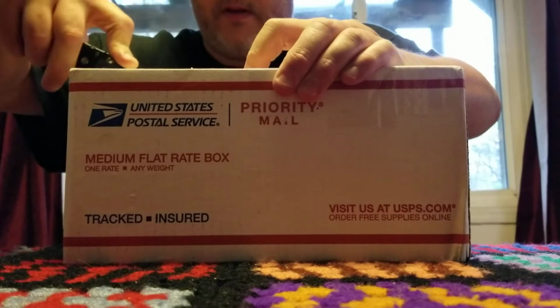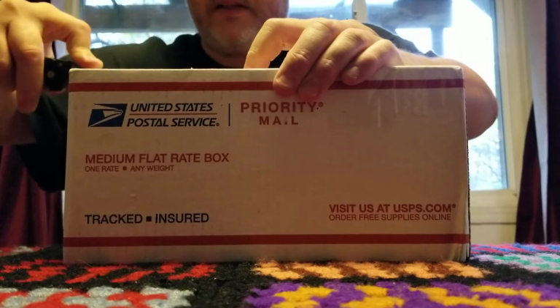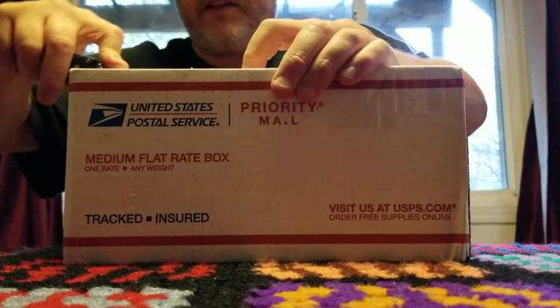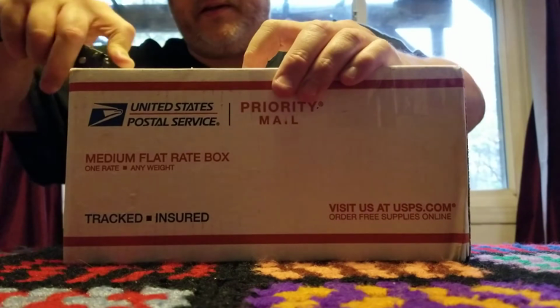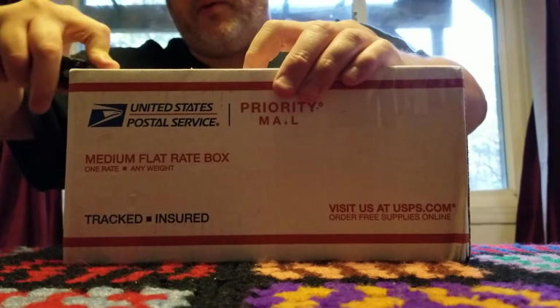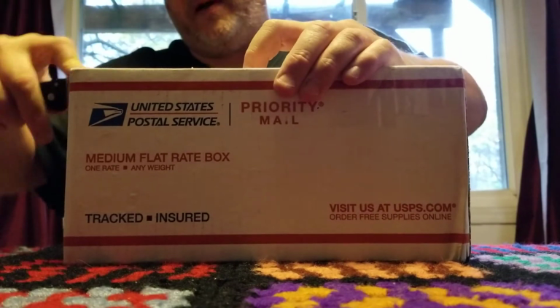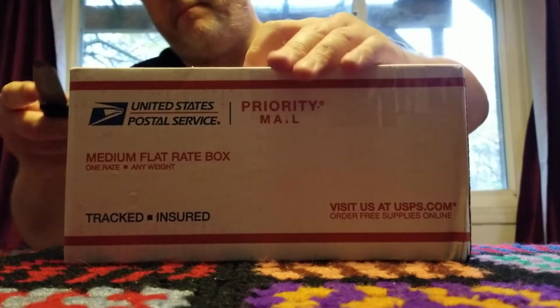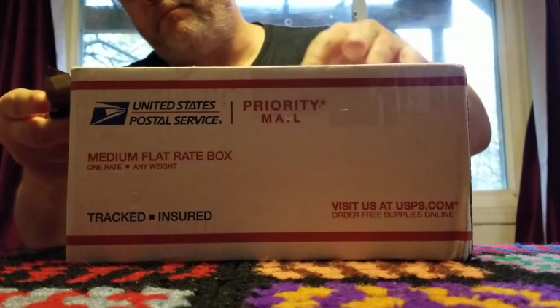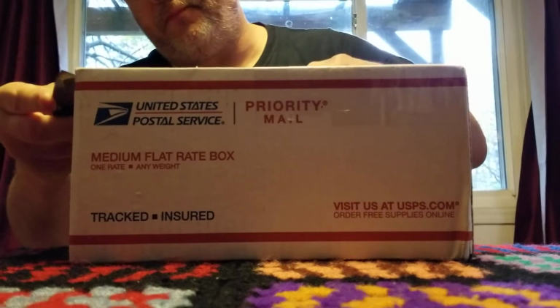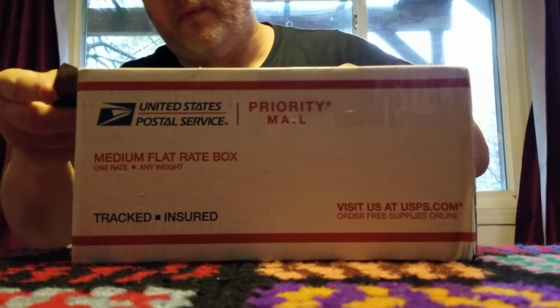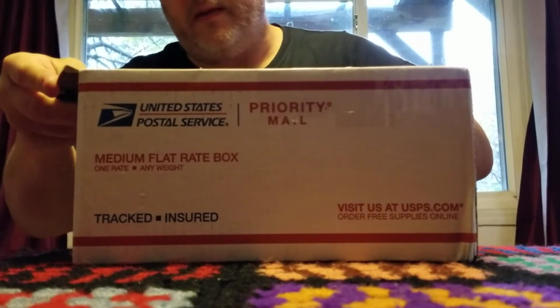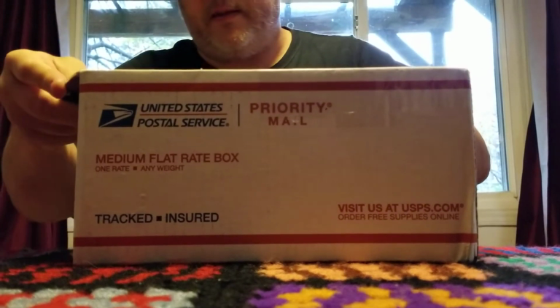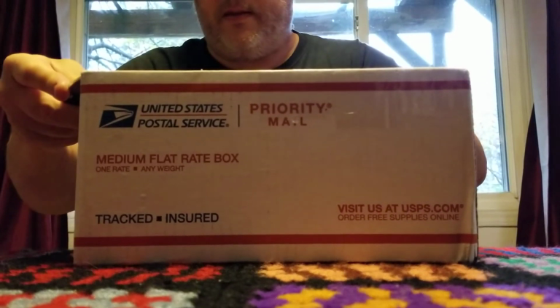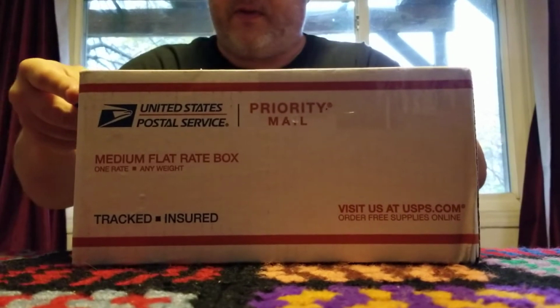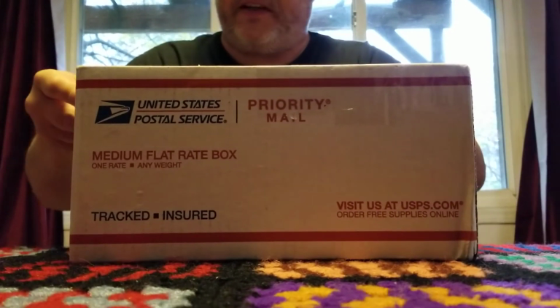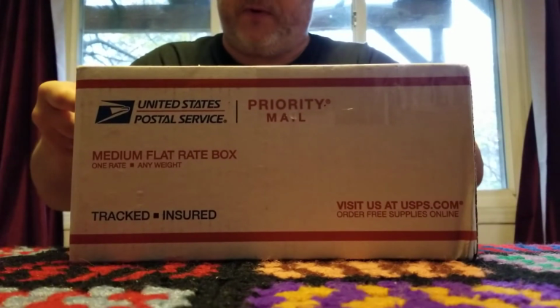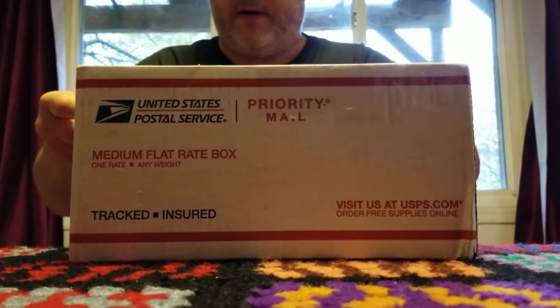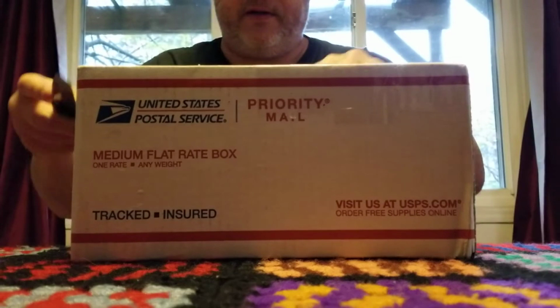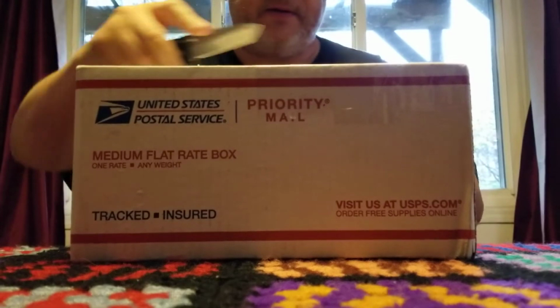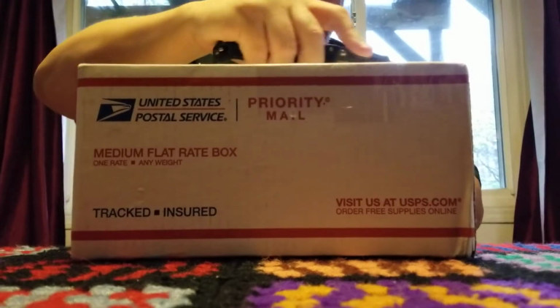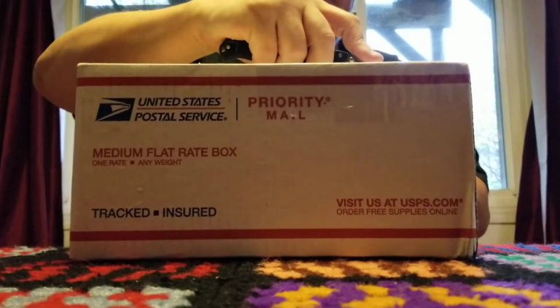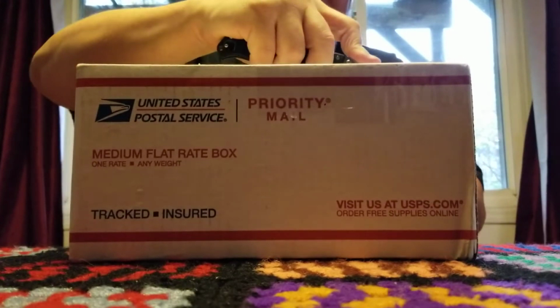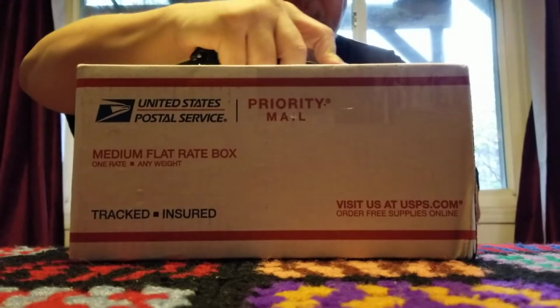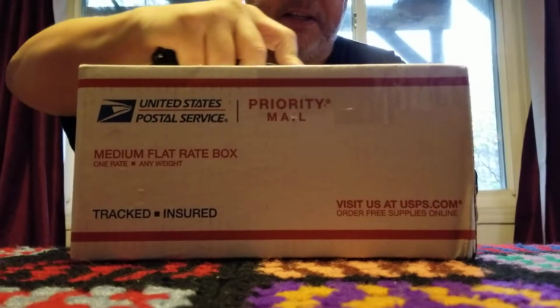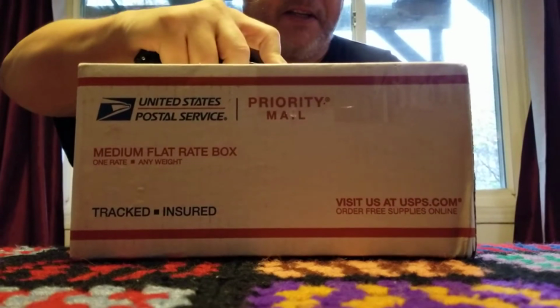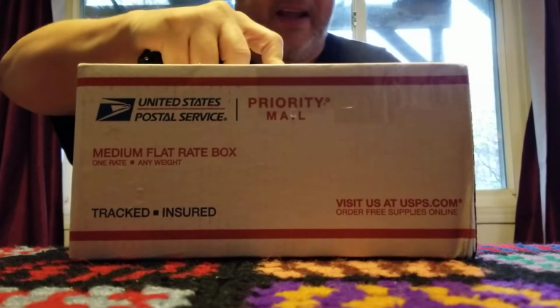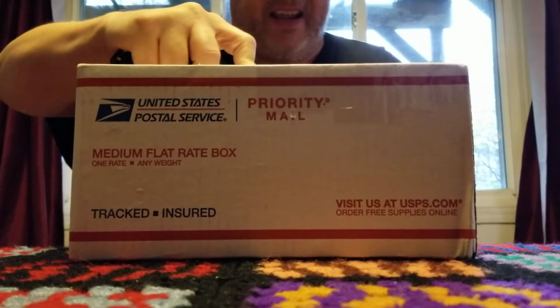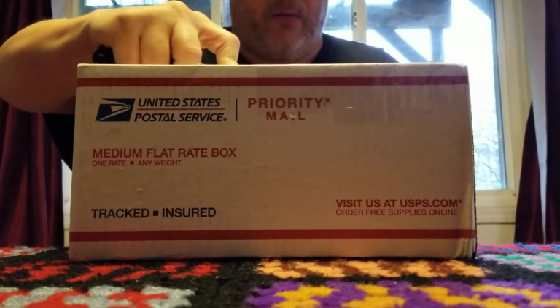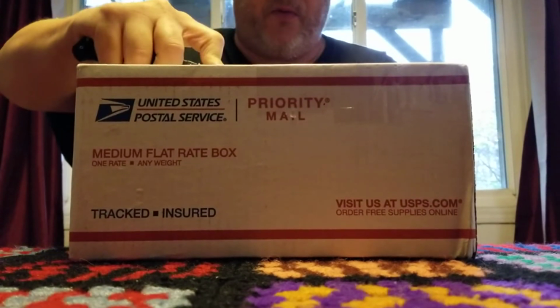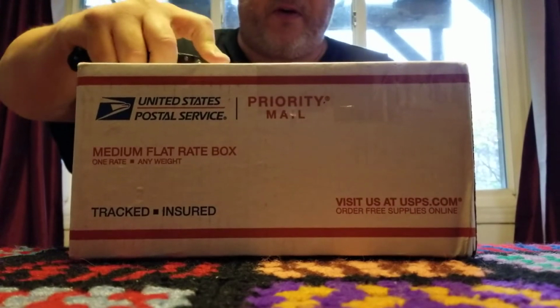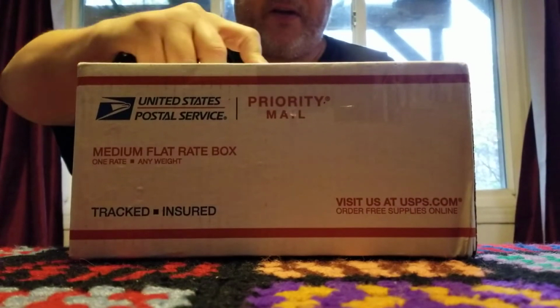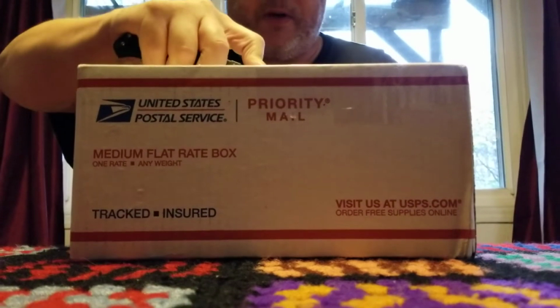This is an impulse buy — one of those things where you see something at a really good price.